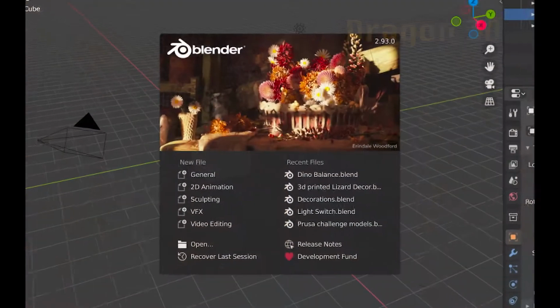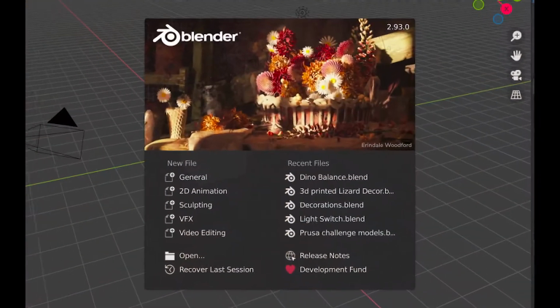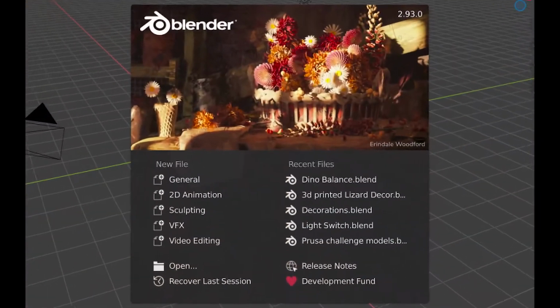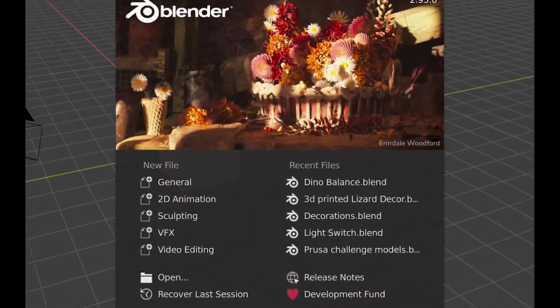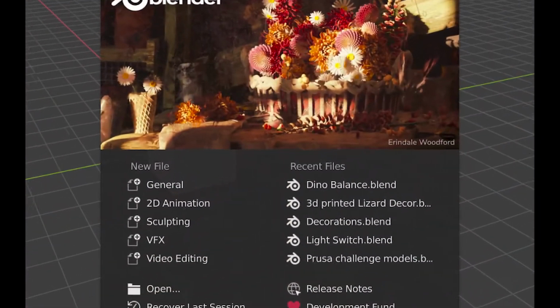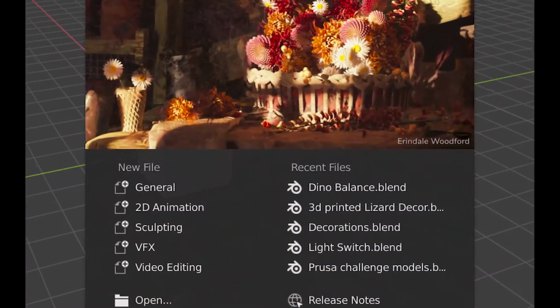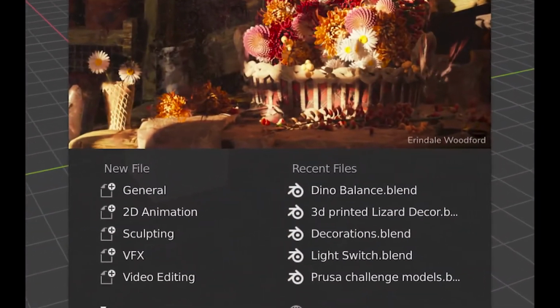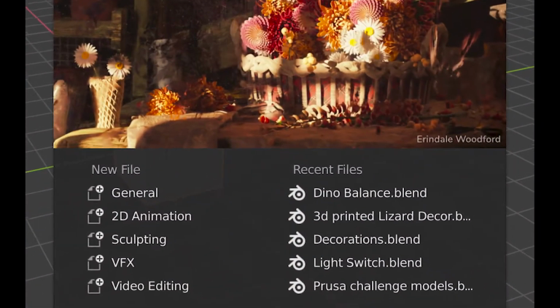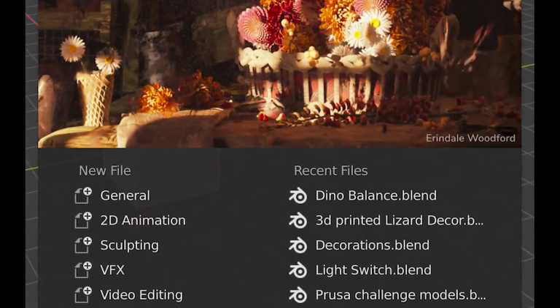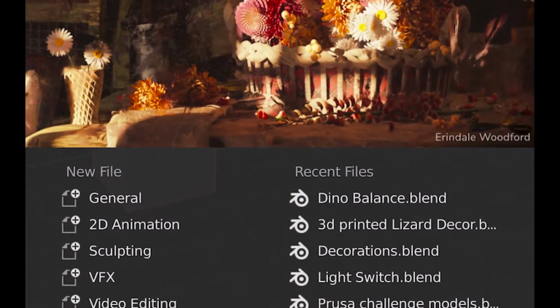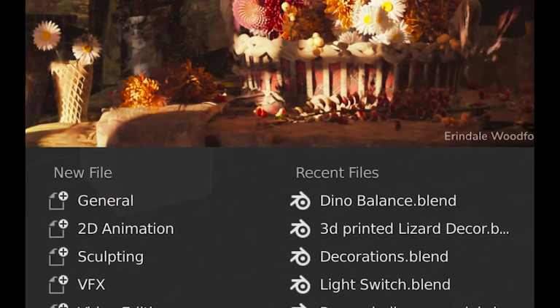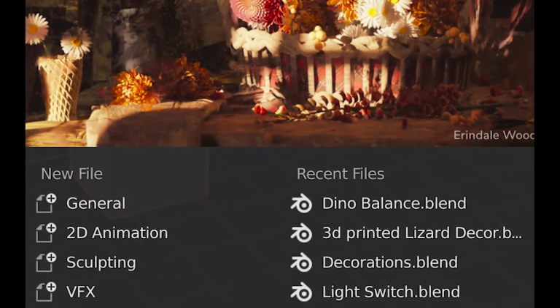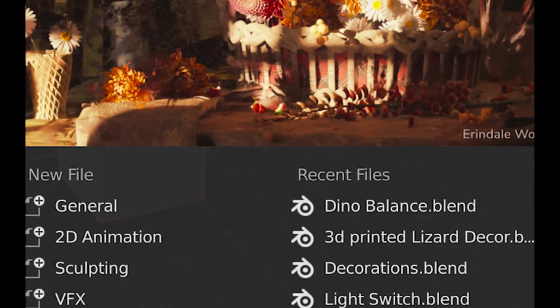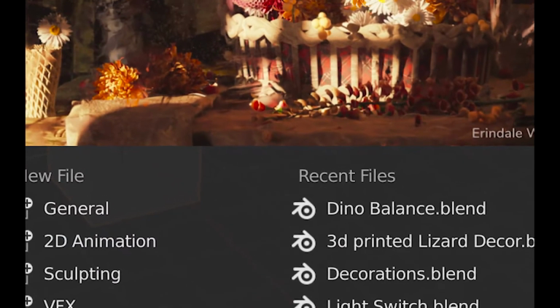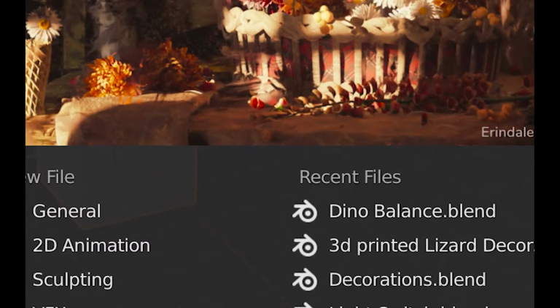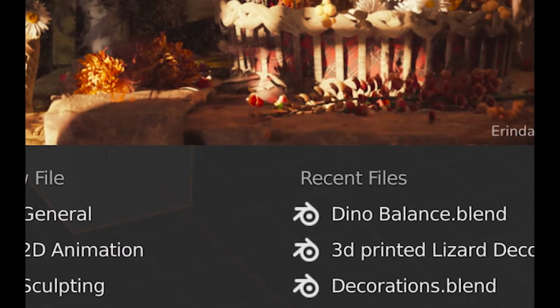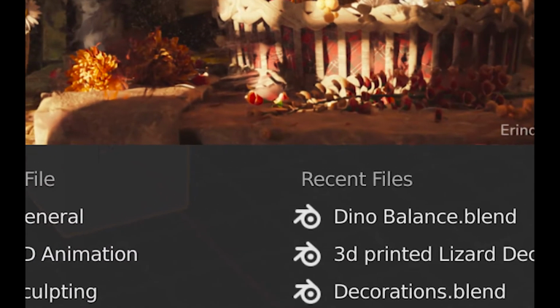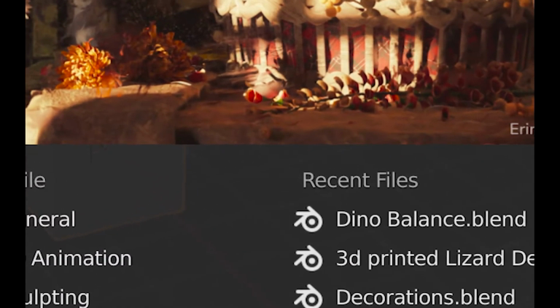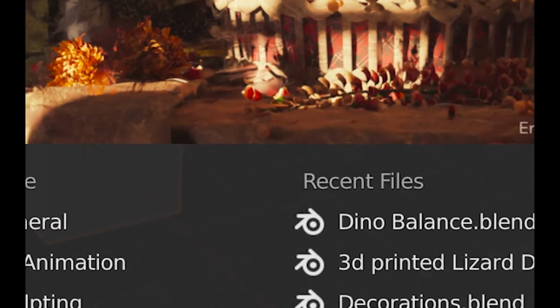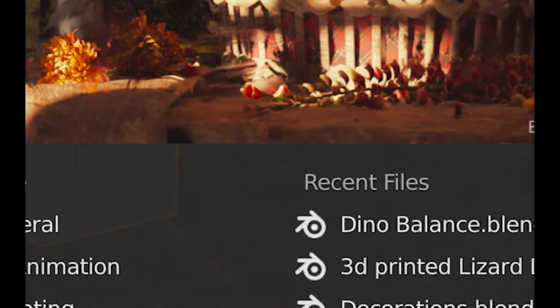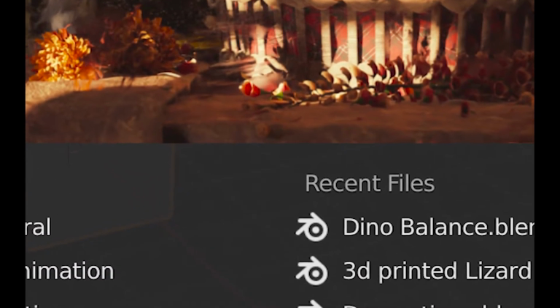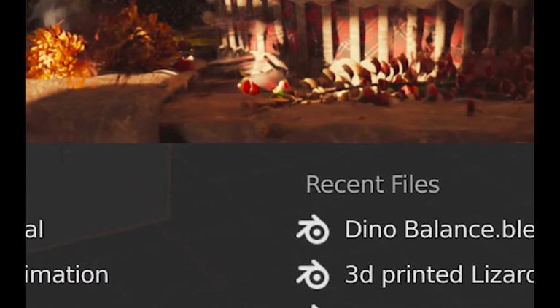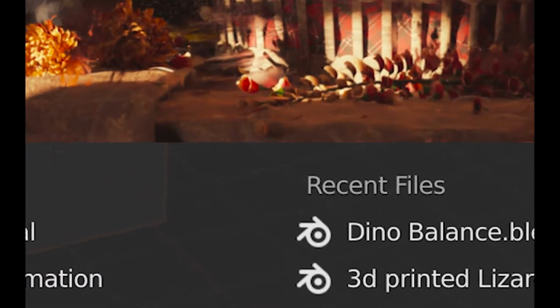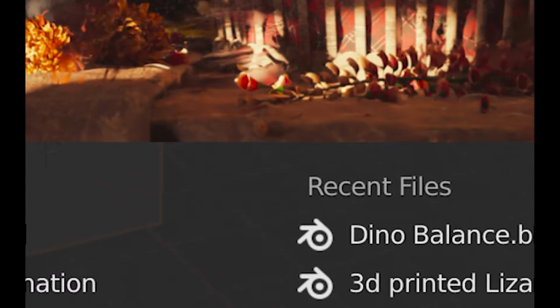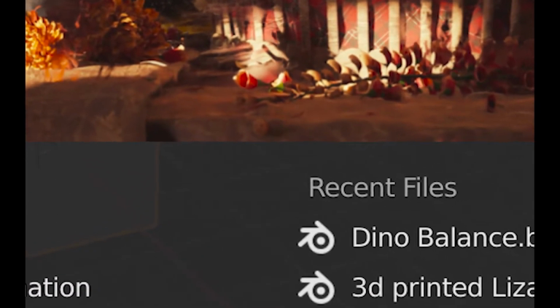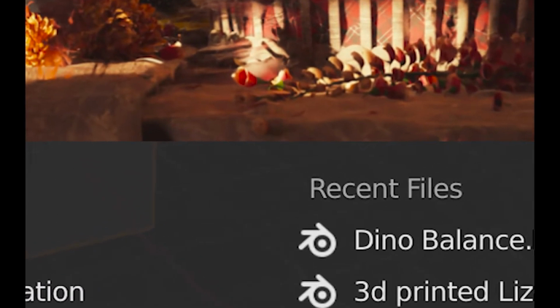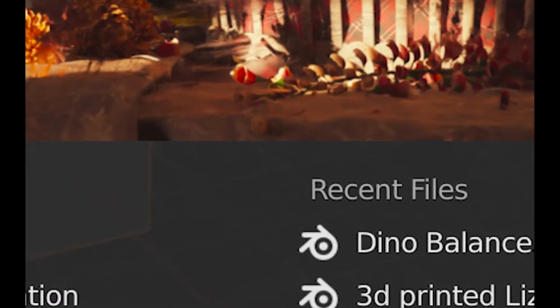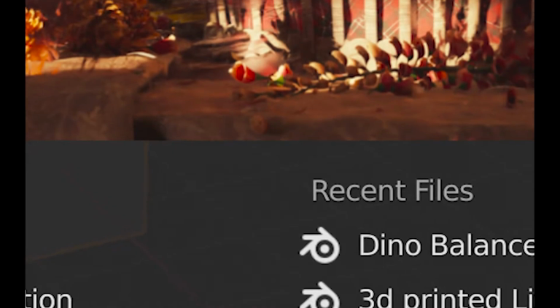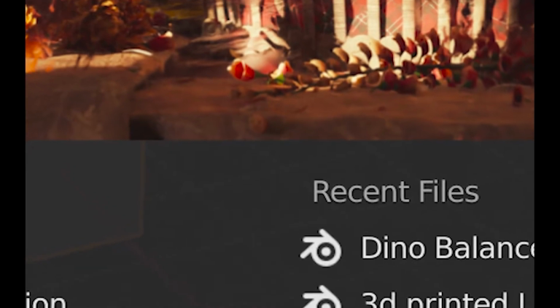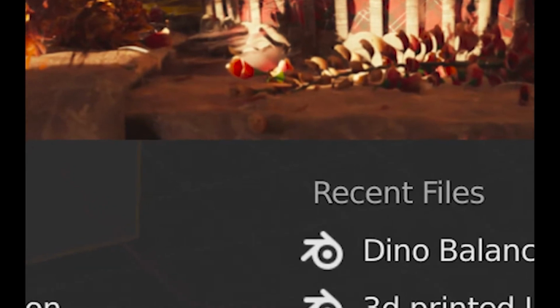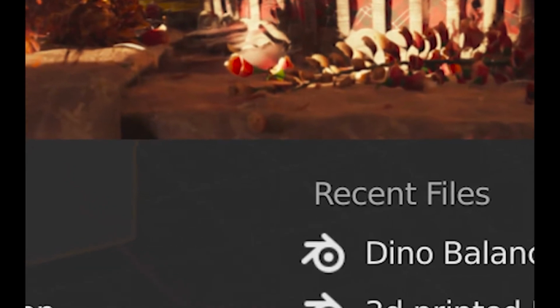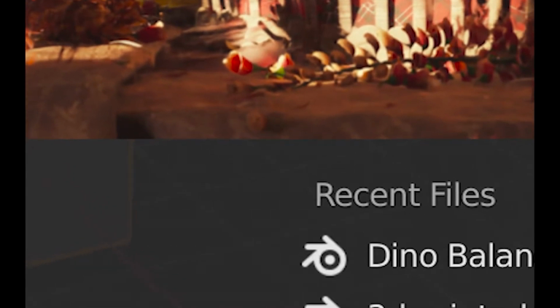Welcome, I'm Dragon. Today I decided to try and make a 3D printable game with Blender. To explain why I'm making a game in the first place, we need a little bit of a backstory.